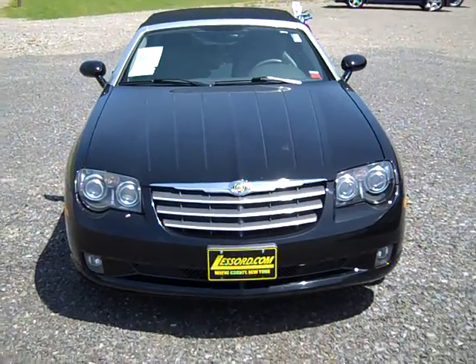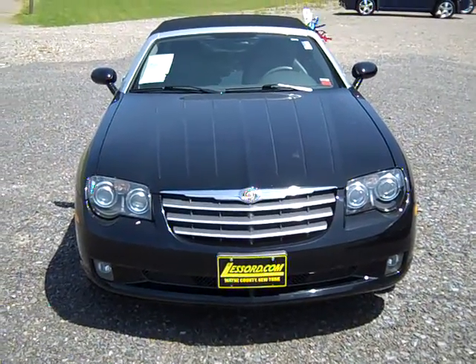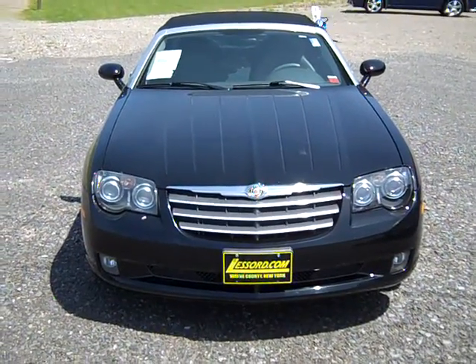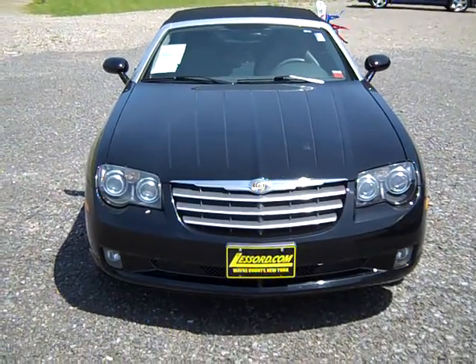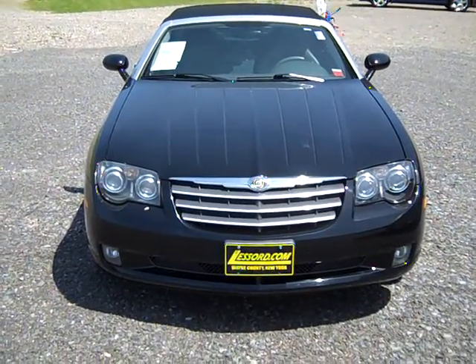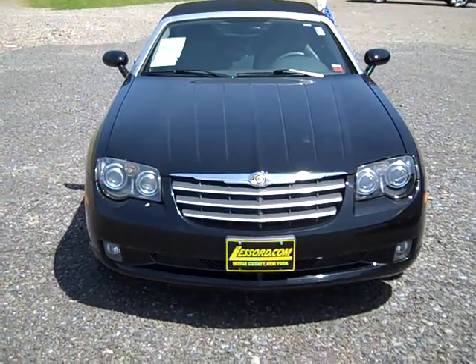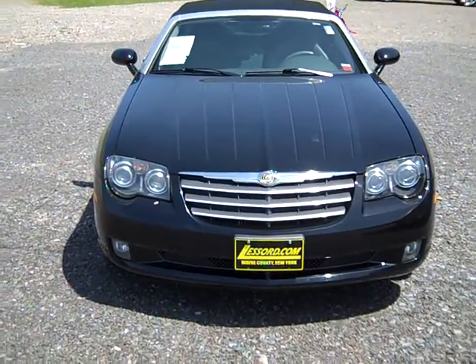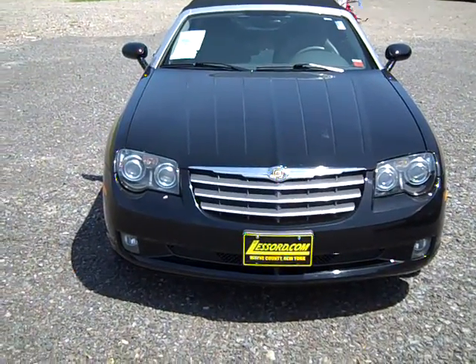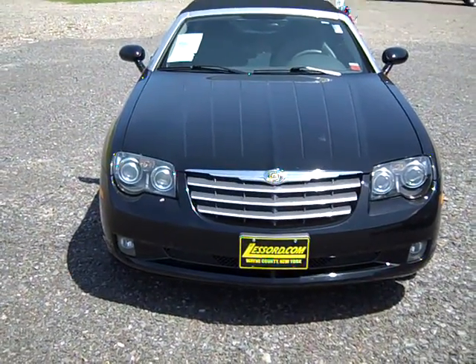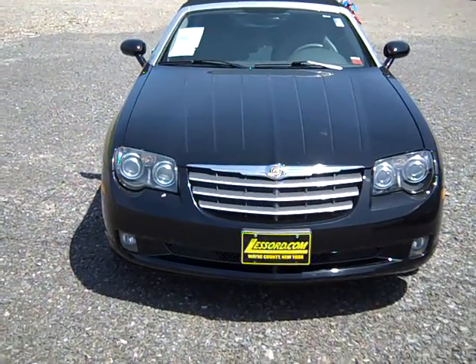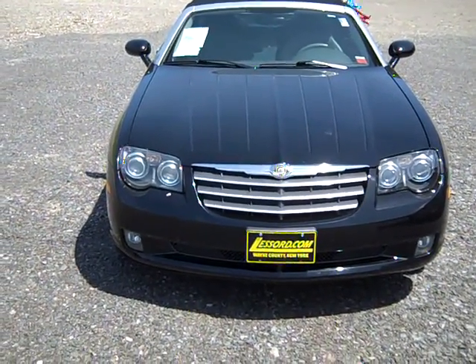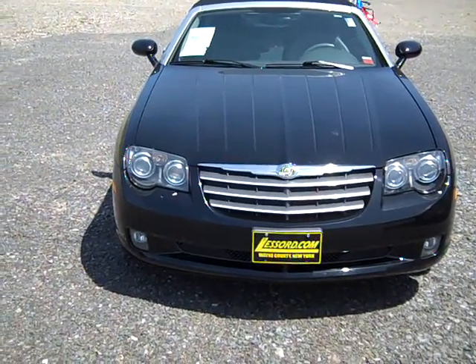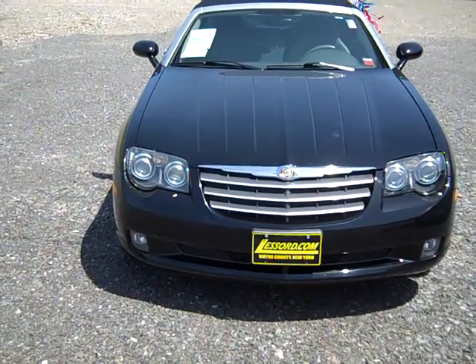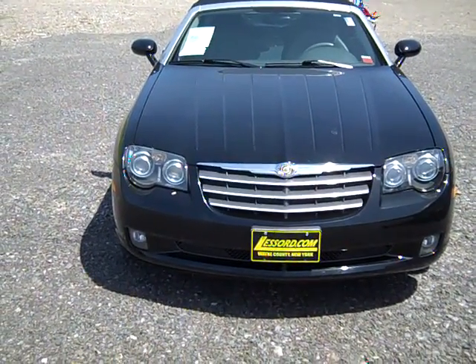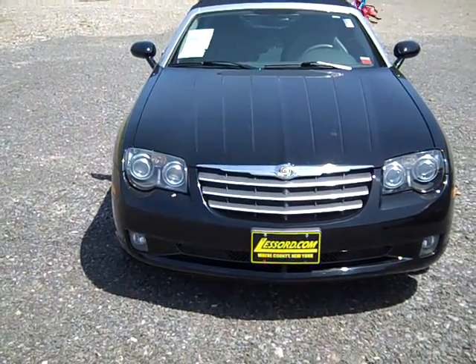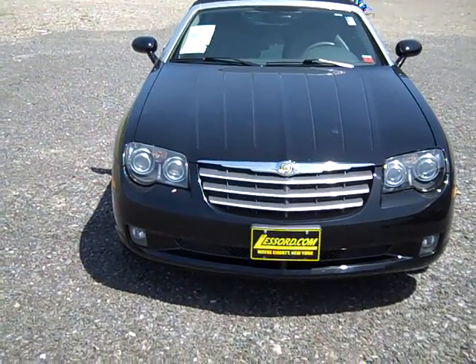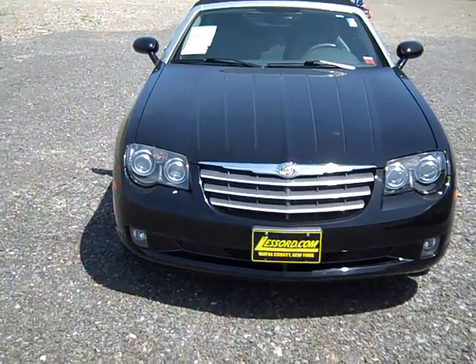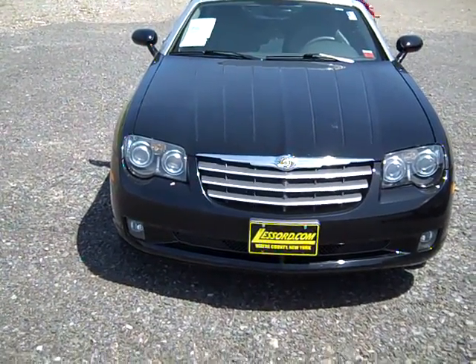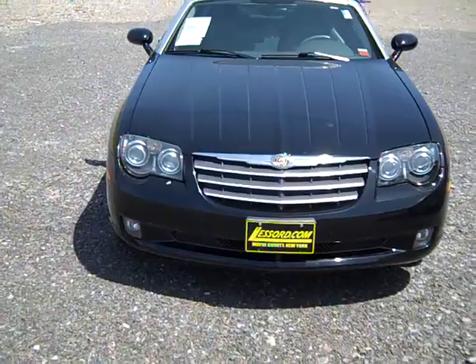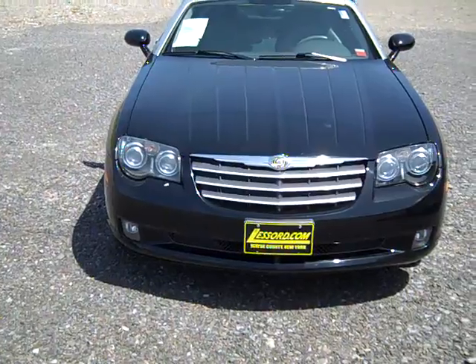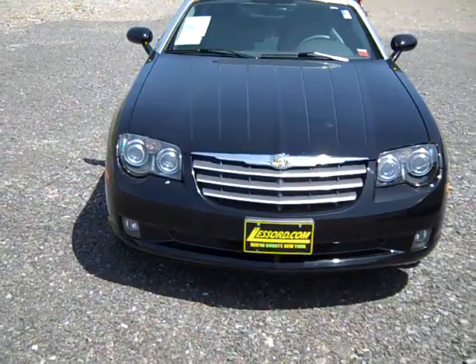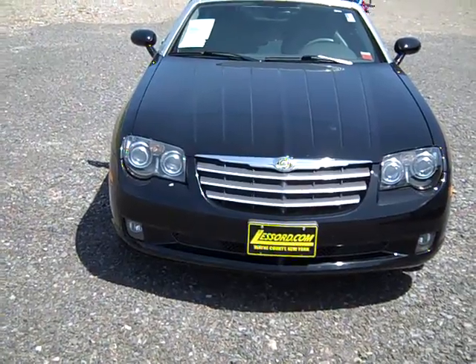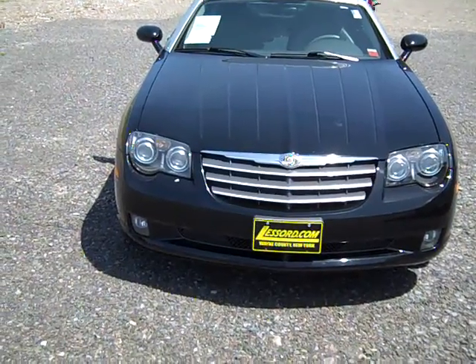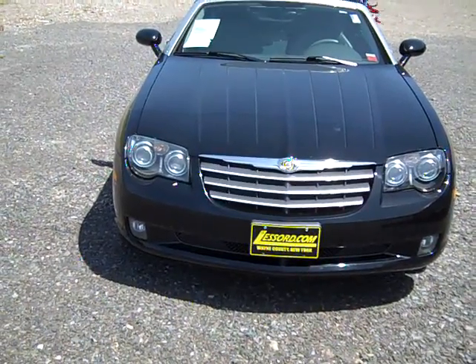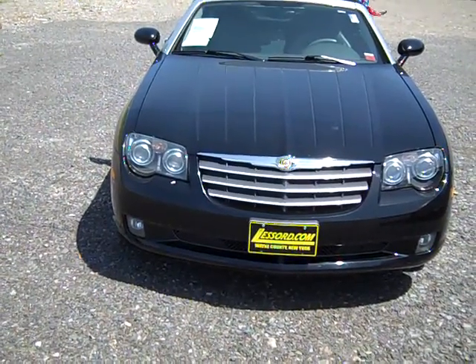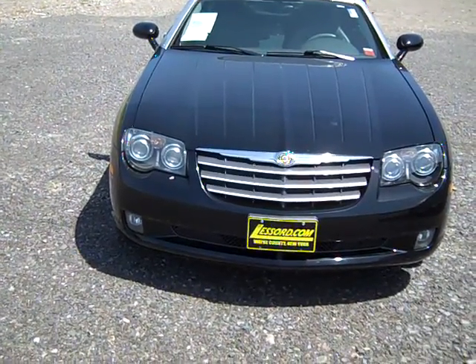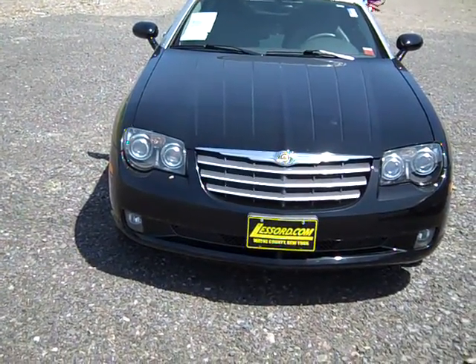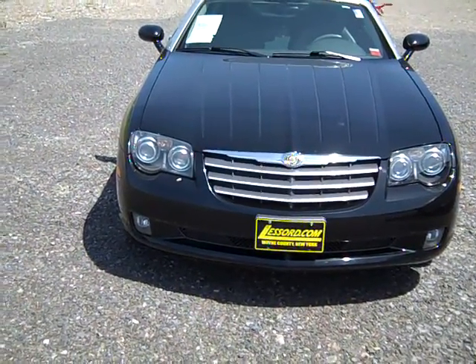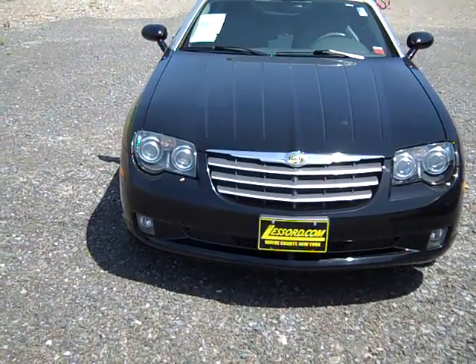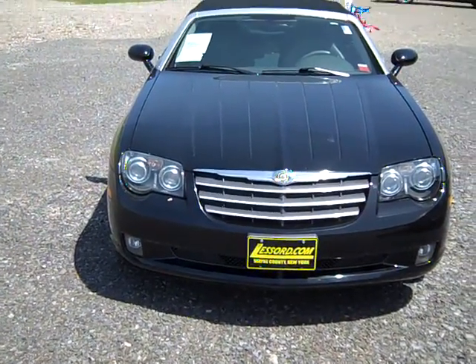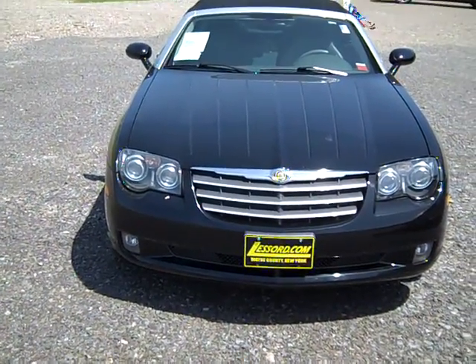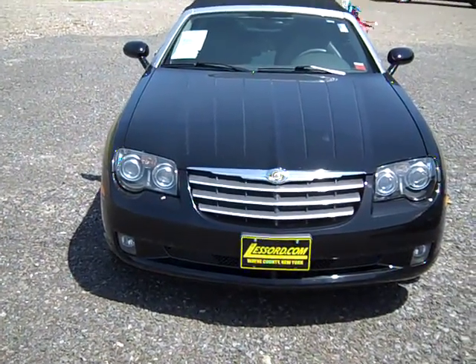Black 2007 Chrysler Crossfire Convertible, stock number 5-3-2-9-U.